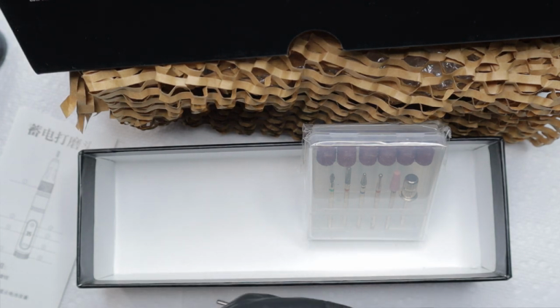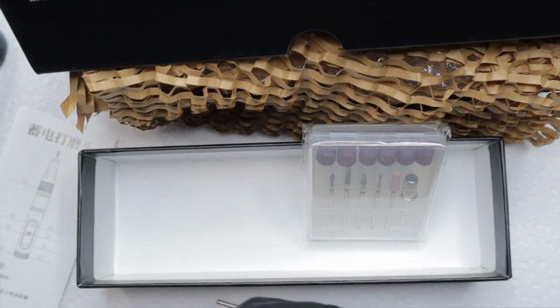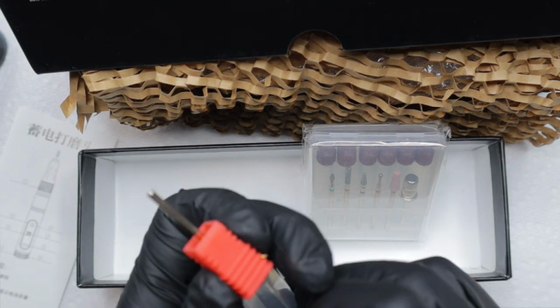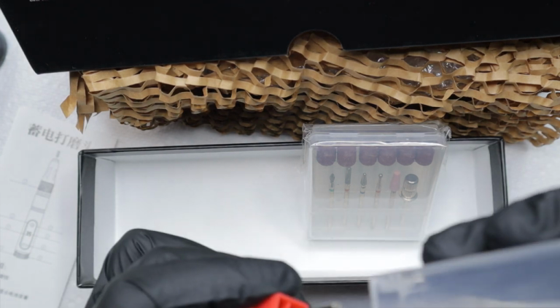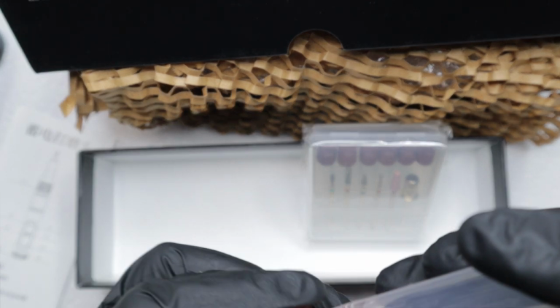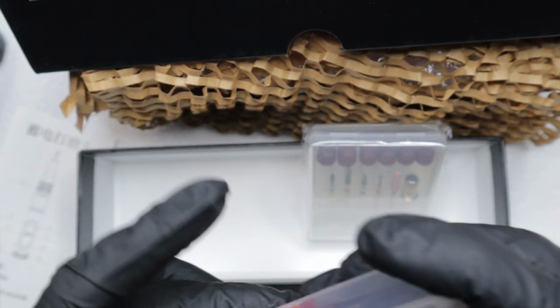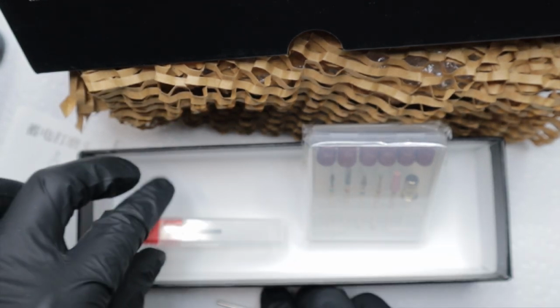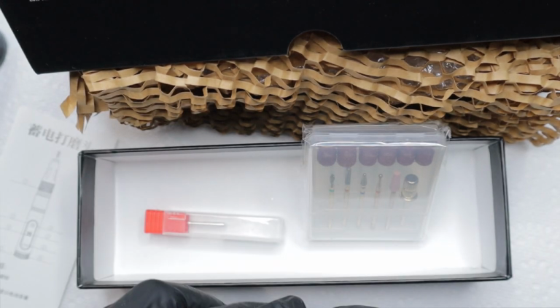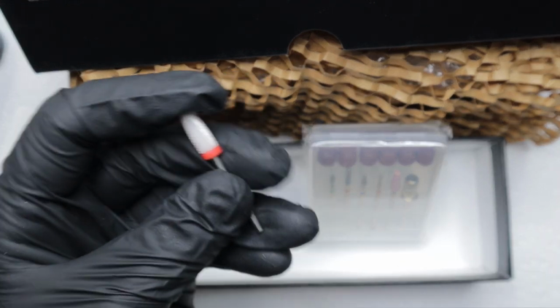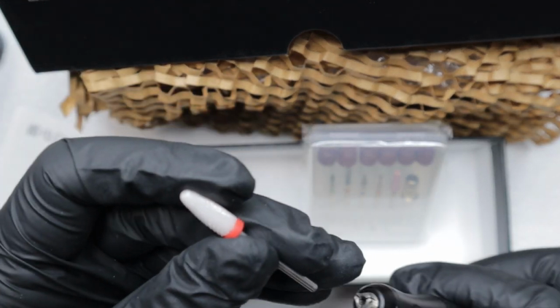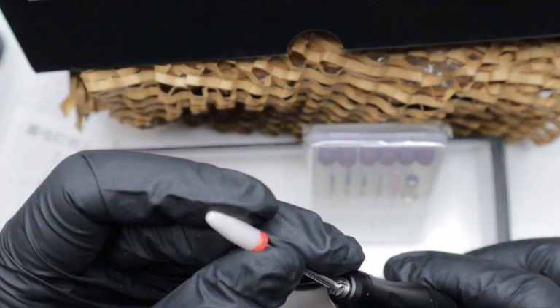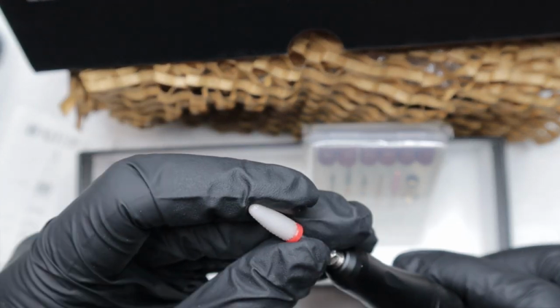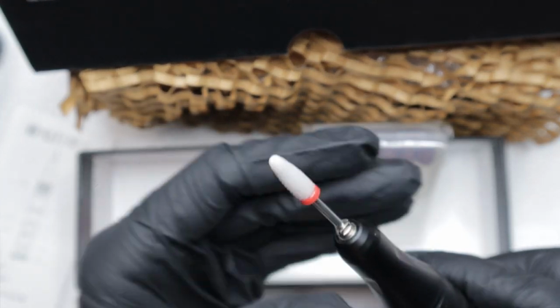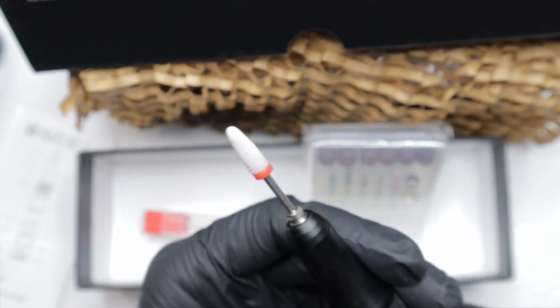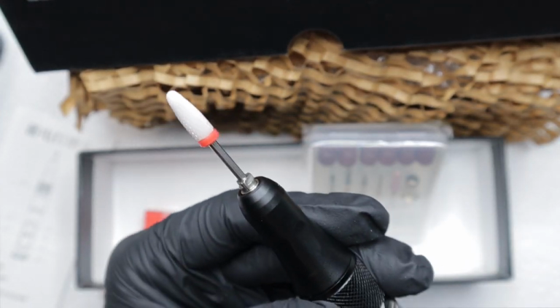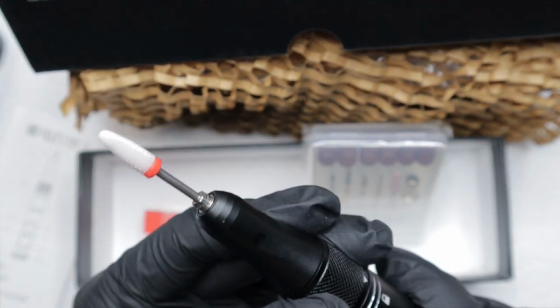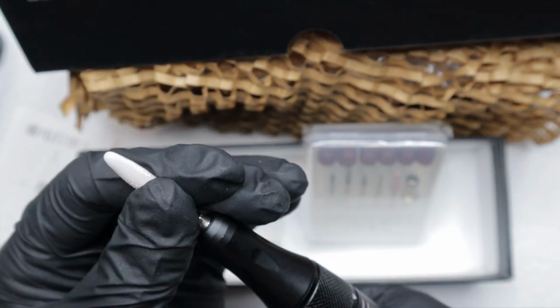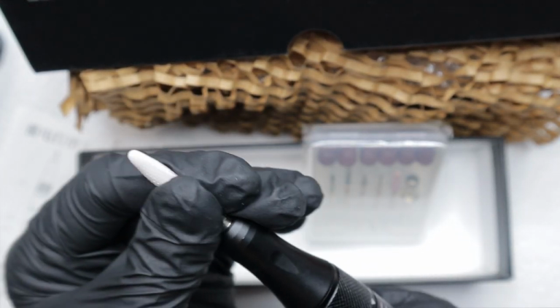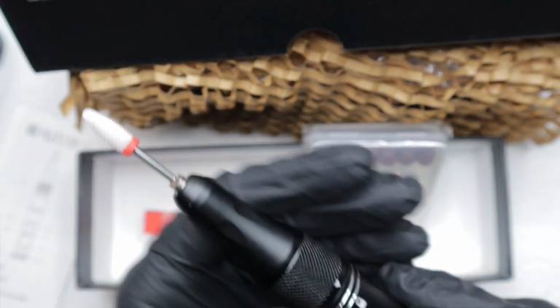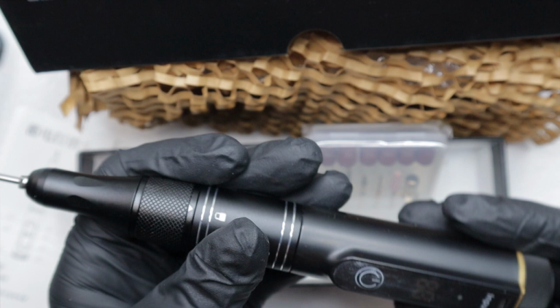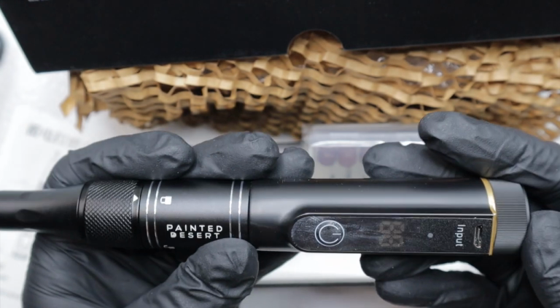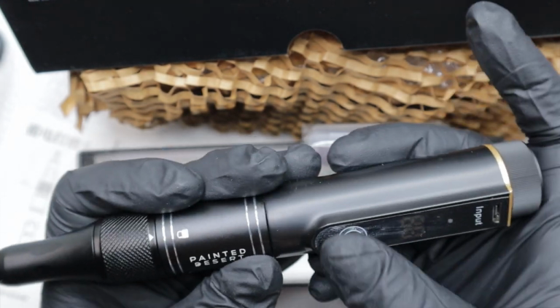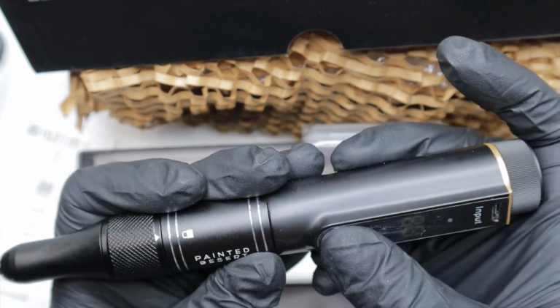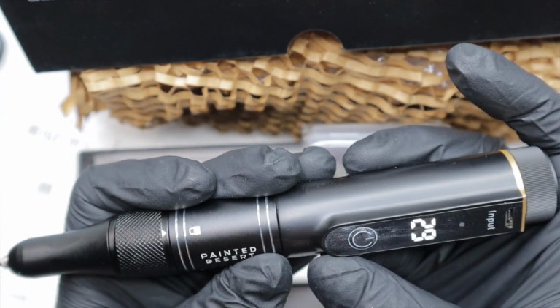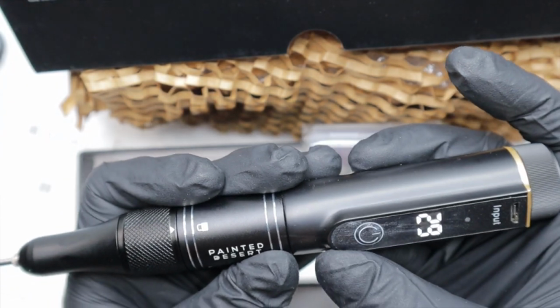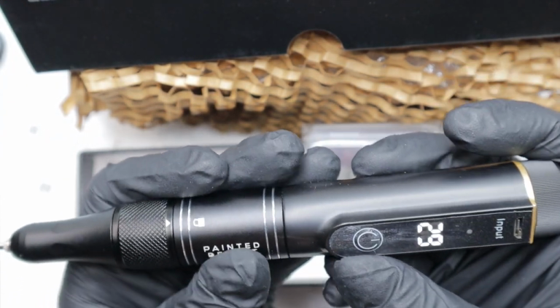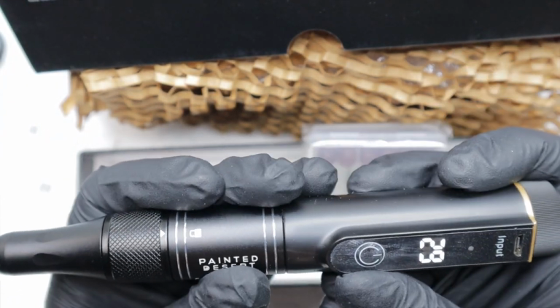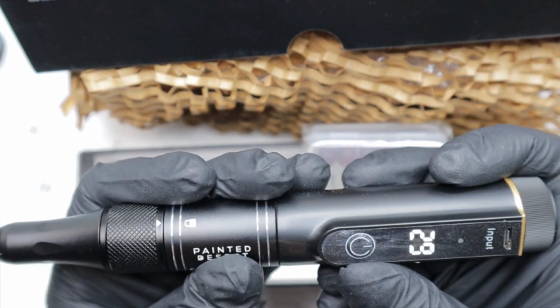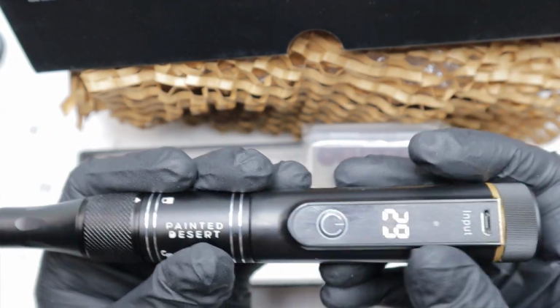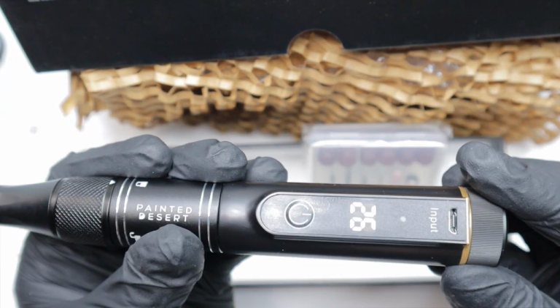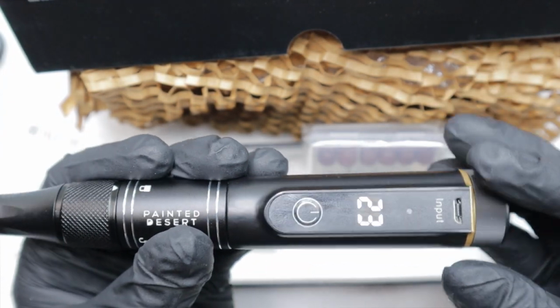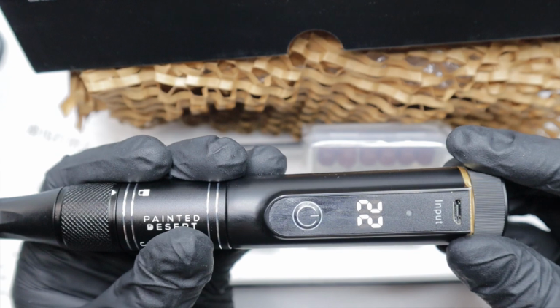I really love that they included this drill bit for removal. It locks in there — oh wow, it's strong!